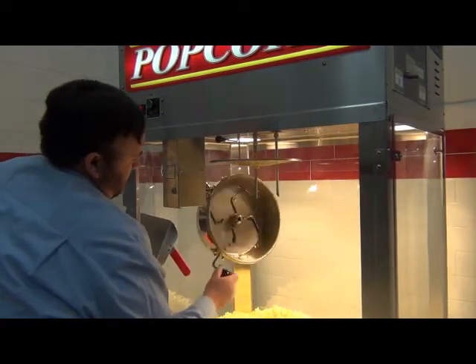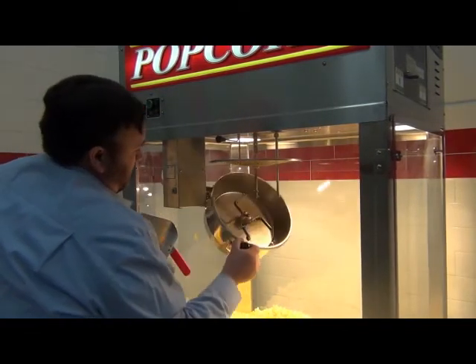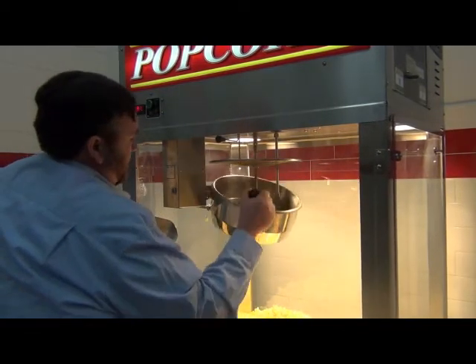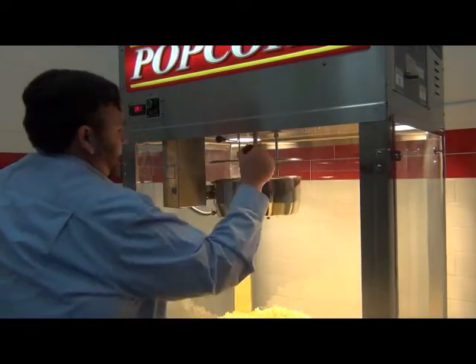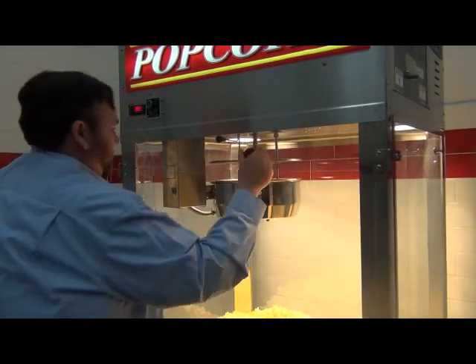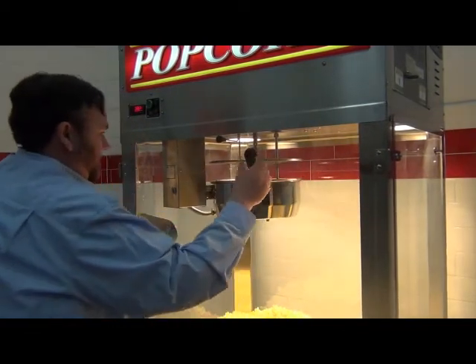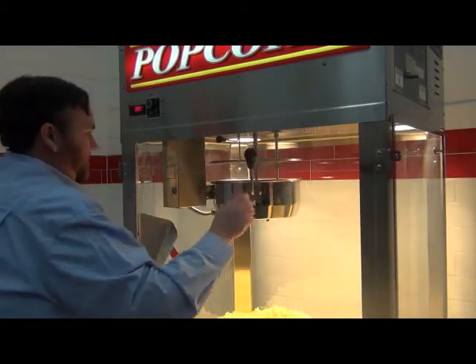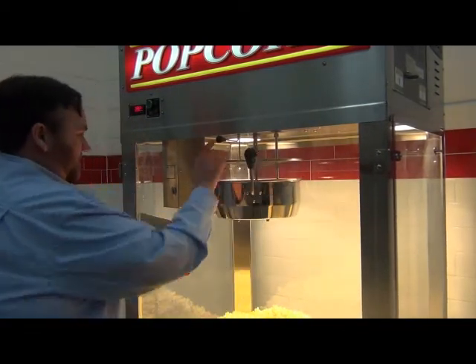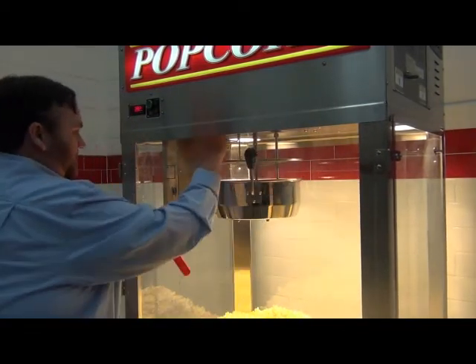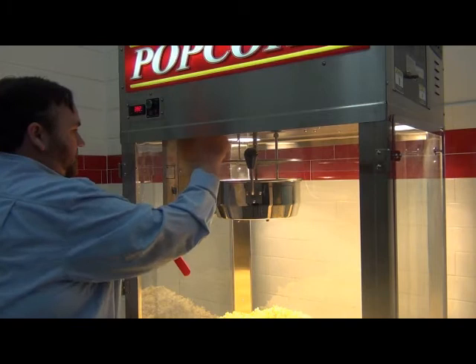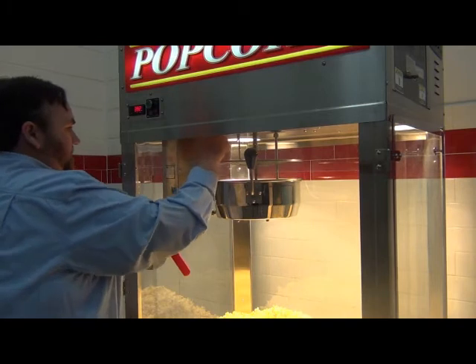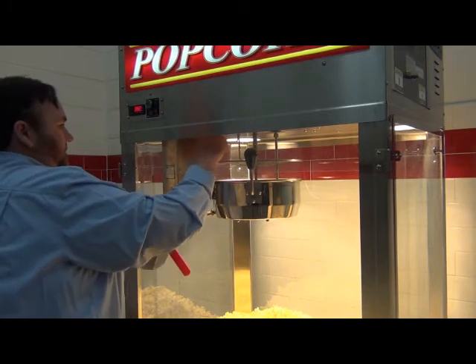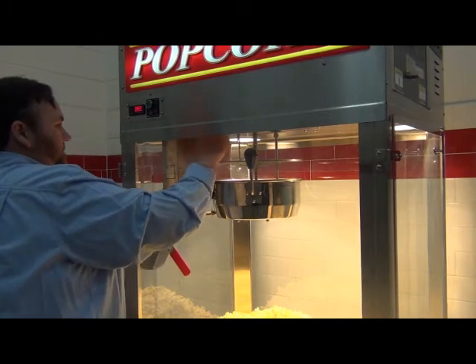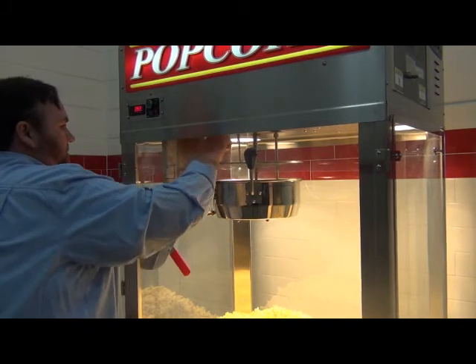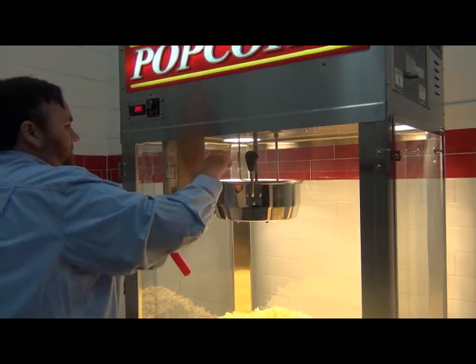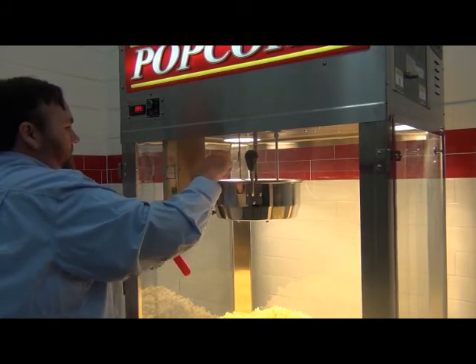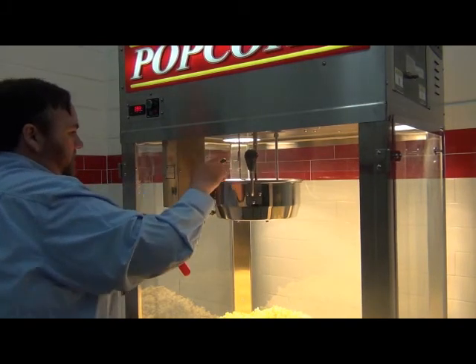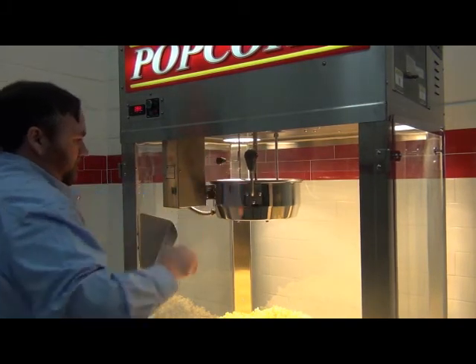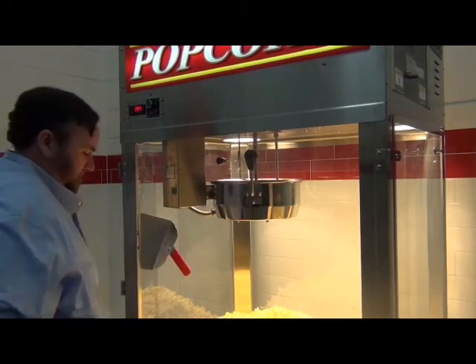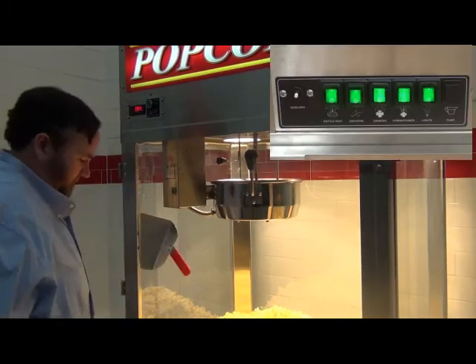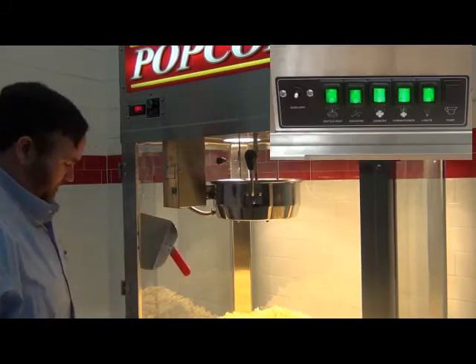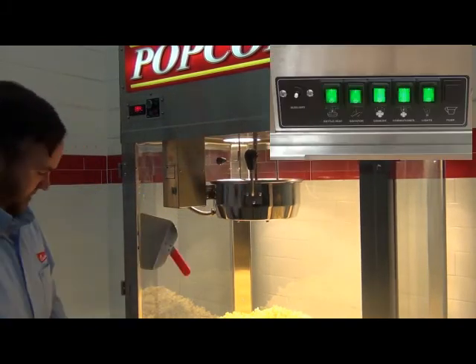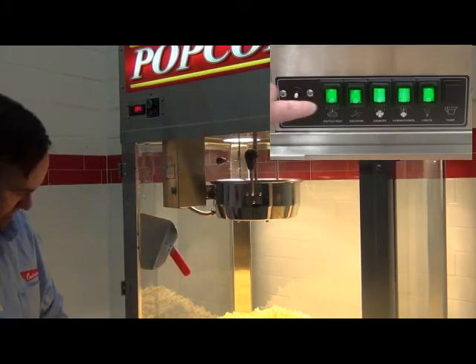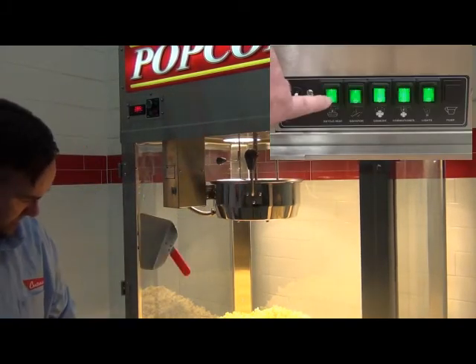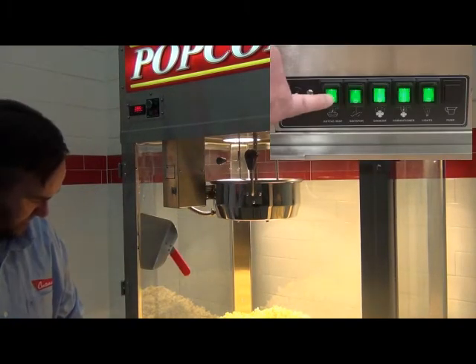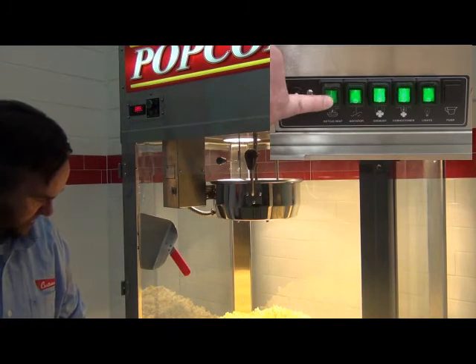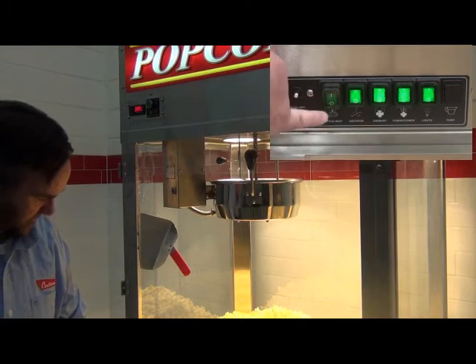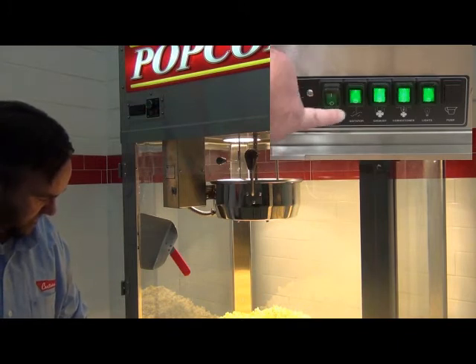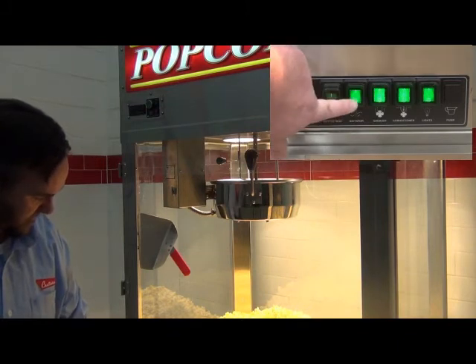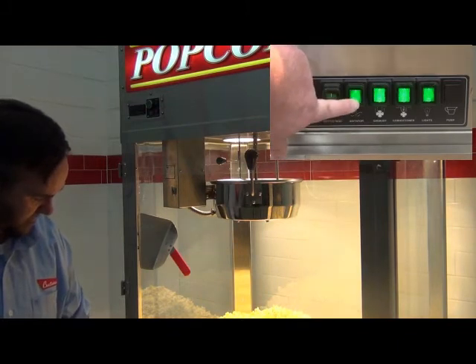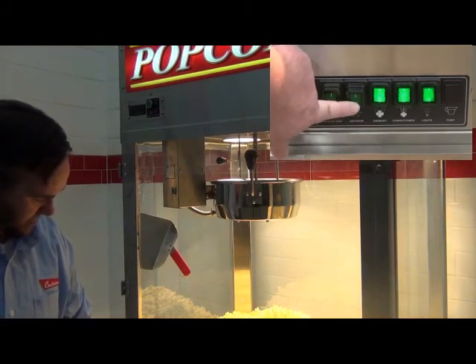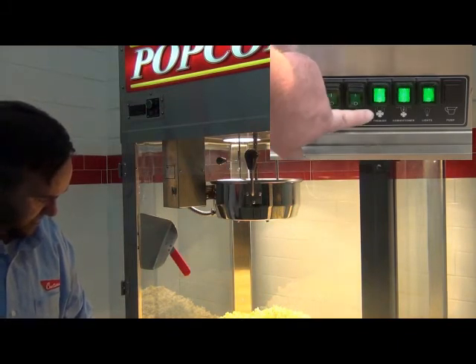On your final popping, after dumping the kettle and returning it to the level position, close the kettle cover, and turn off the kettle heat, agitator, and exhaust switches.